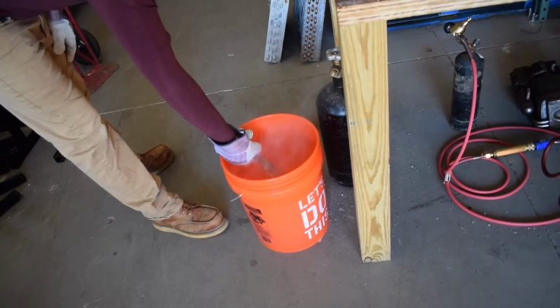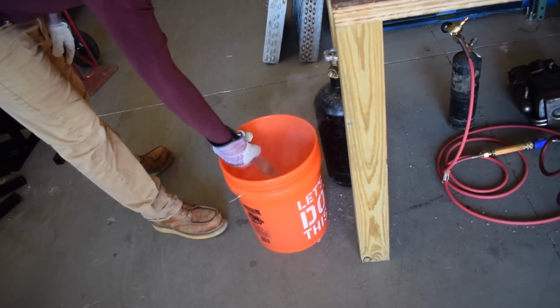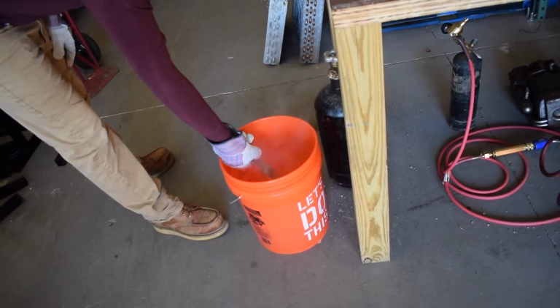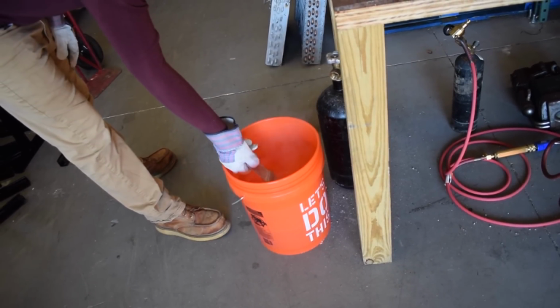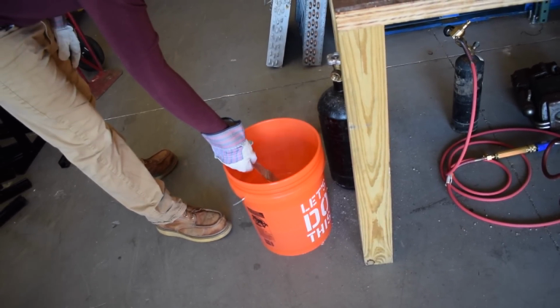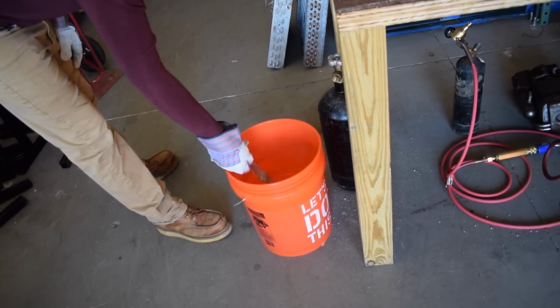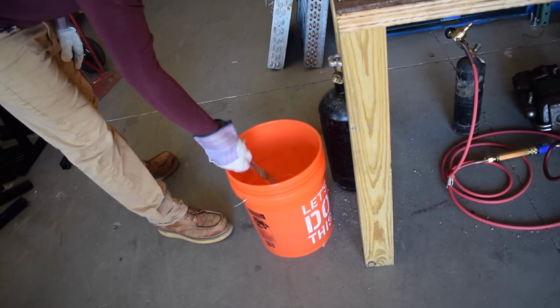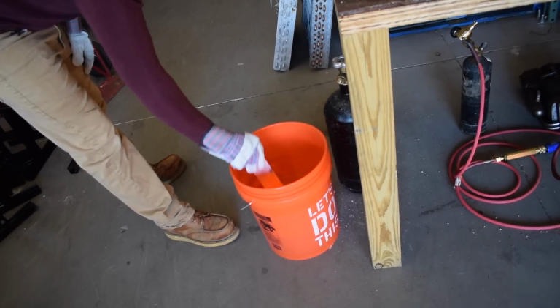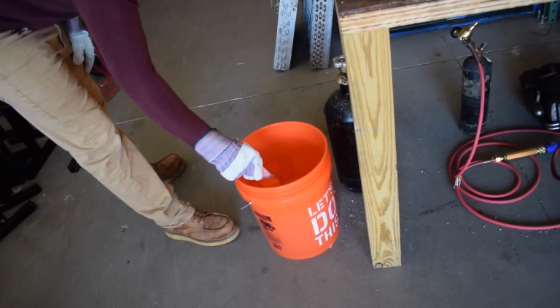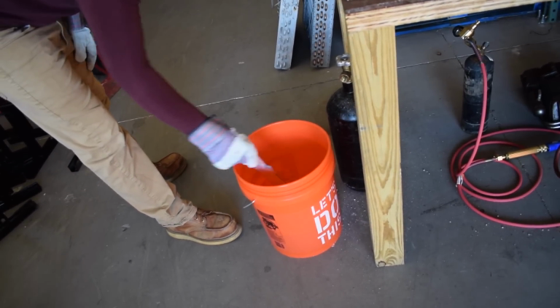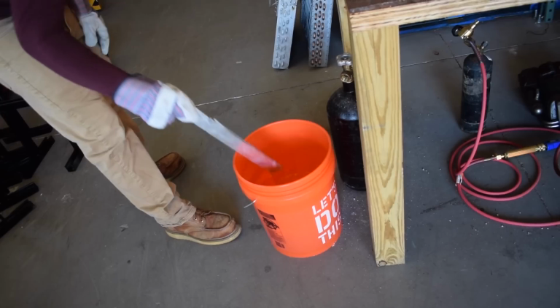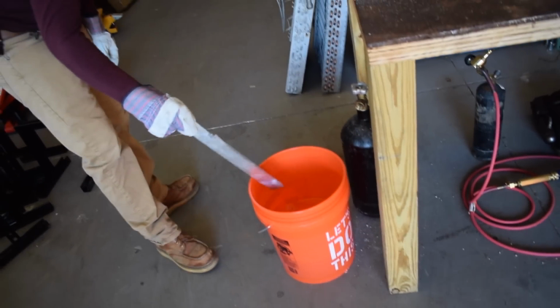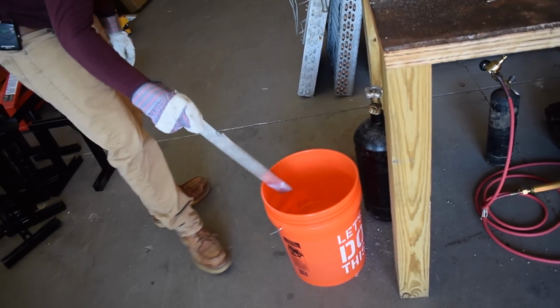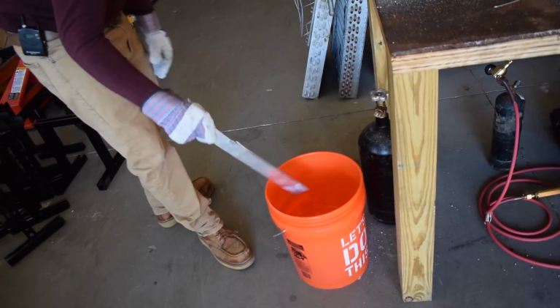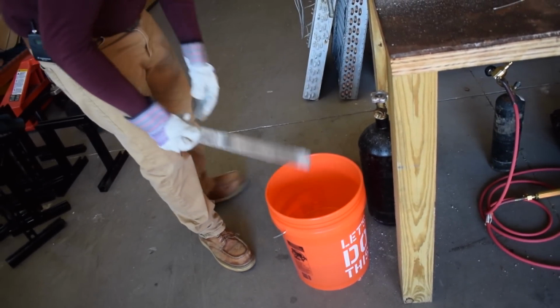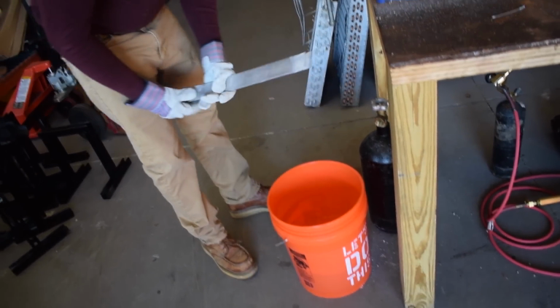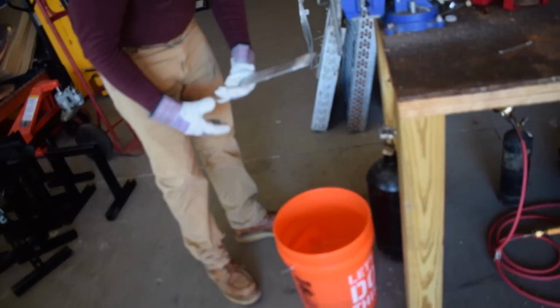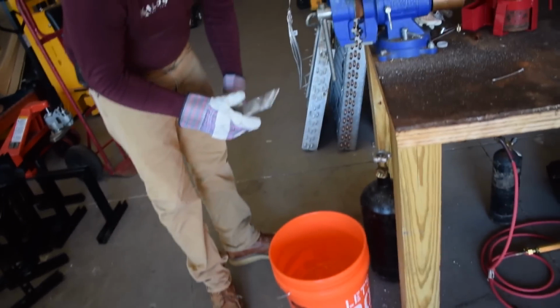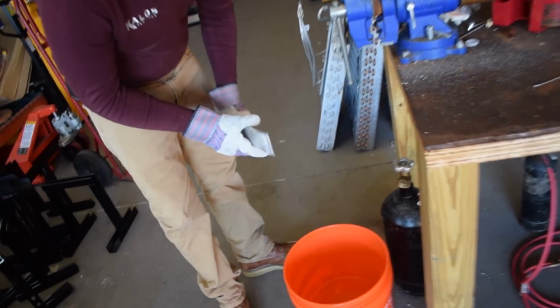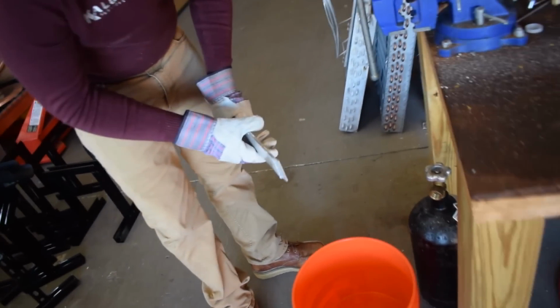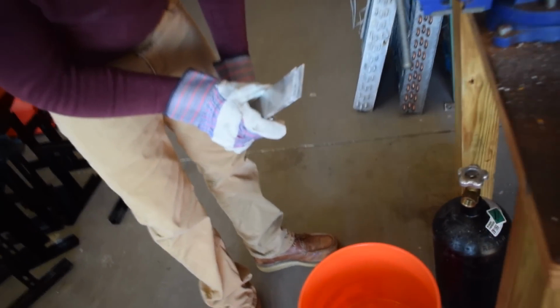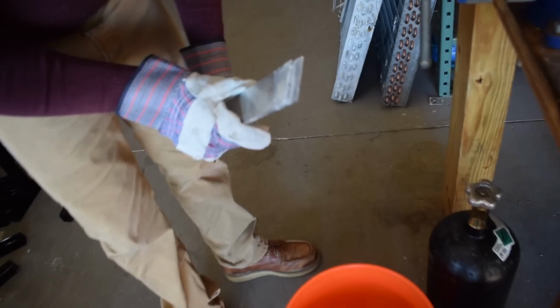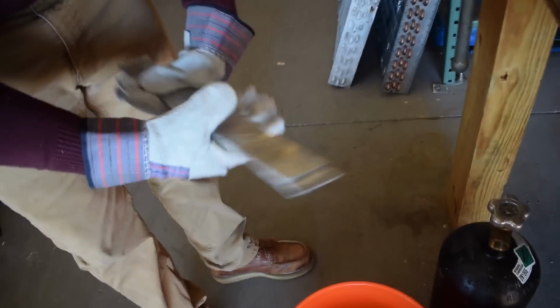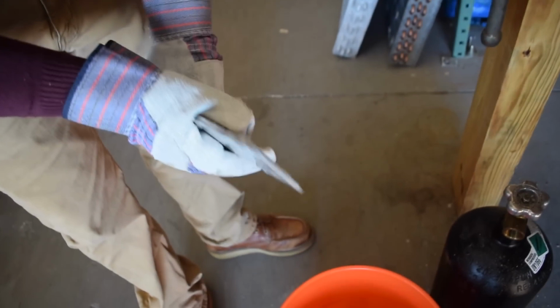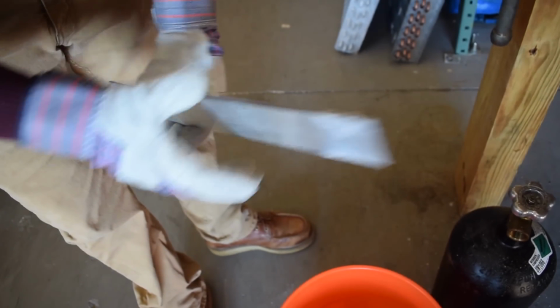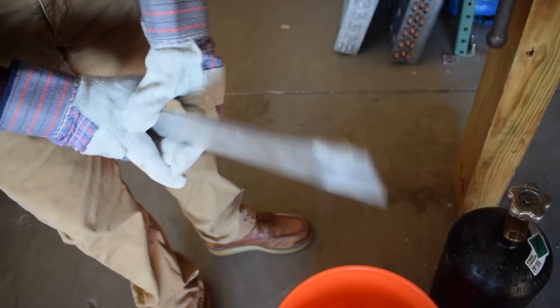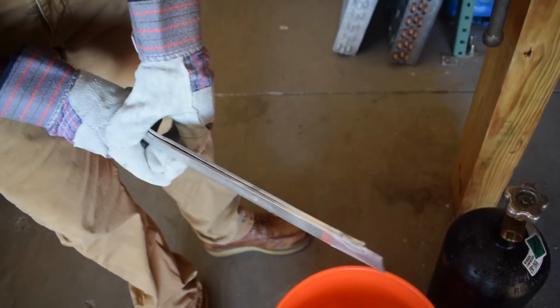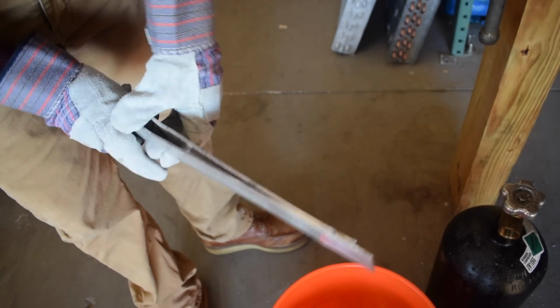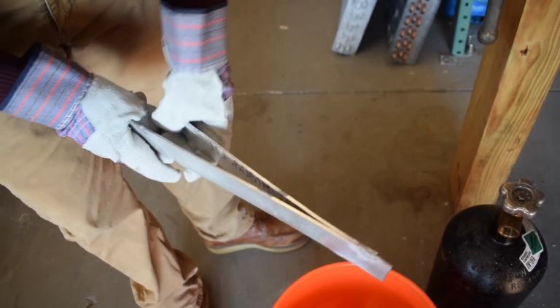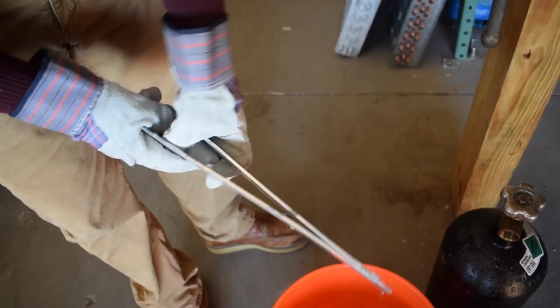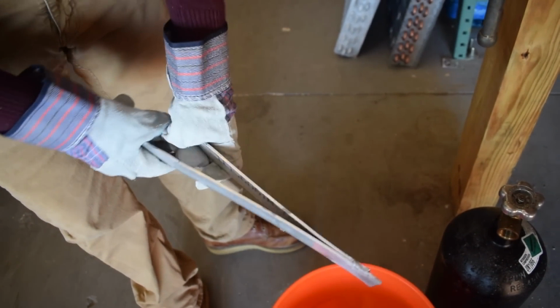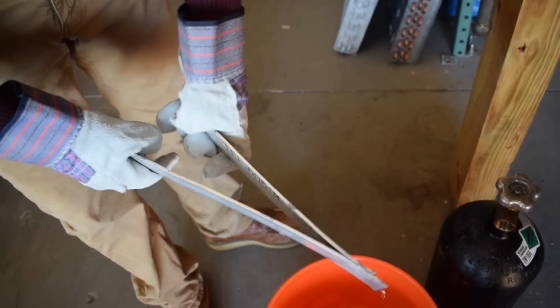You can hear that was very, very hot when I dunked it. Which — it's better to wait for it to cool down, but we know practically in the field a lot of technicians are going to rush it. So now I'm going to go ahead and test this and show you how strong it is.